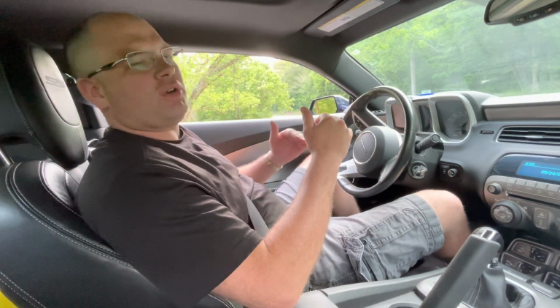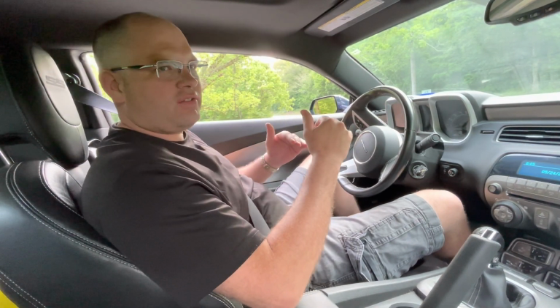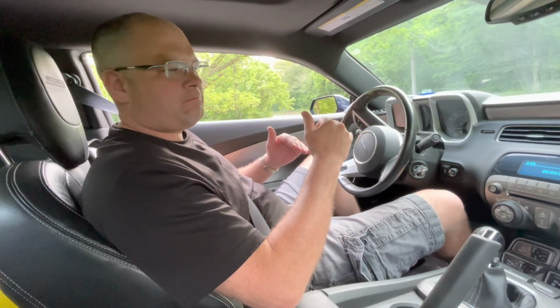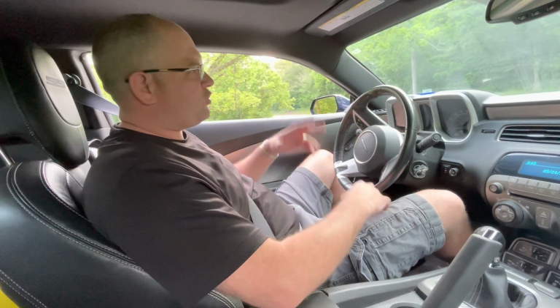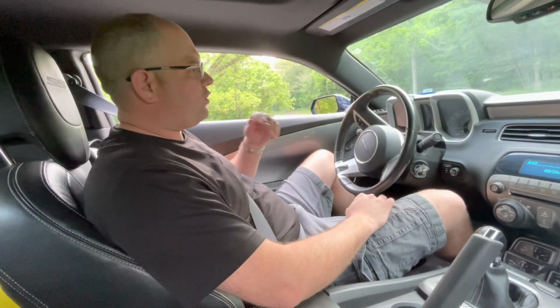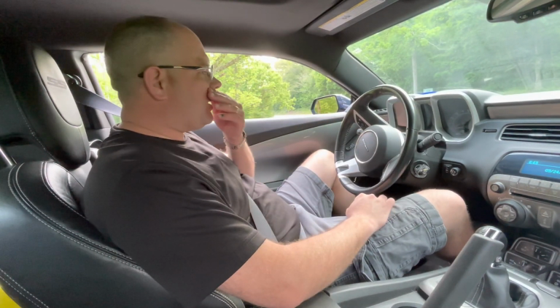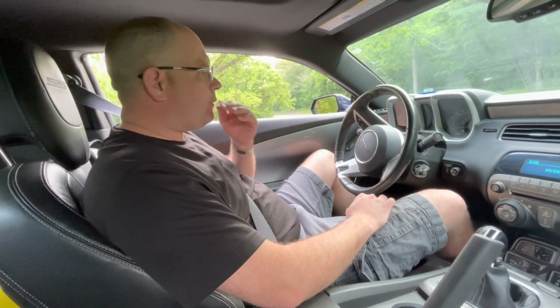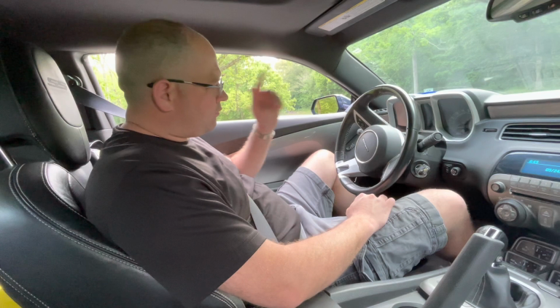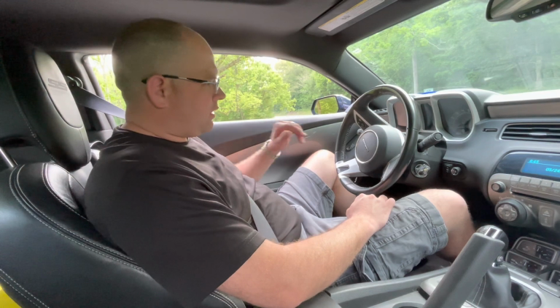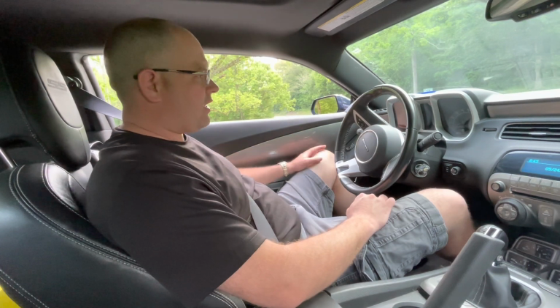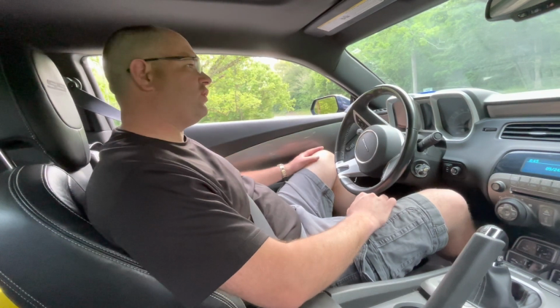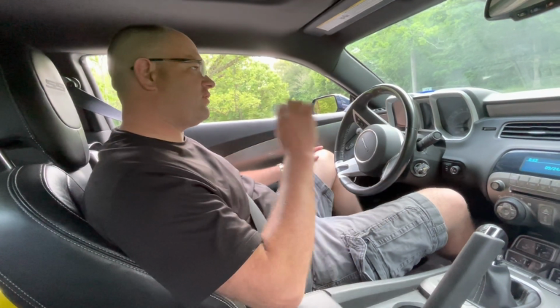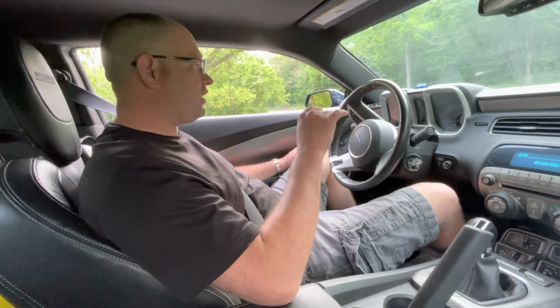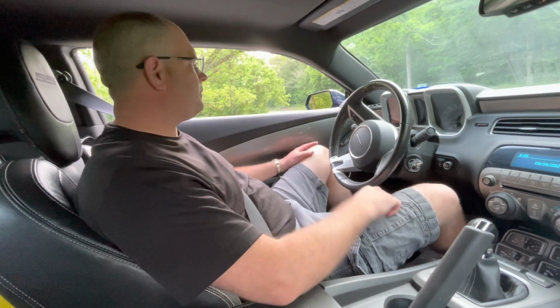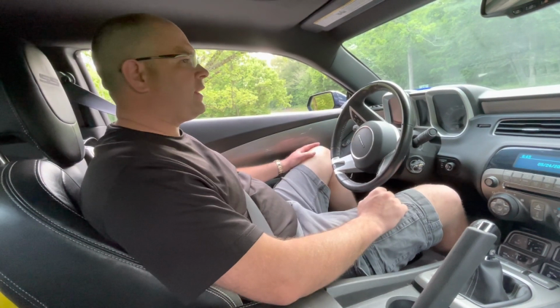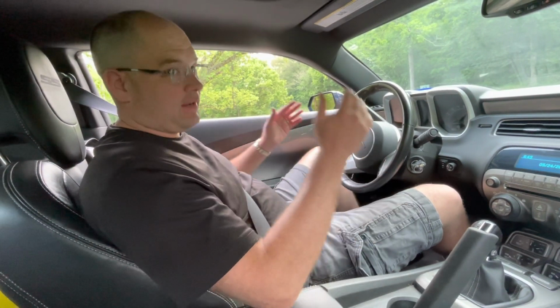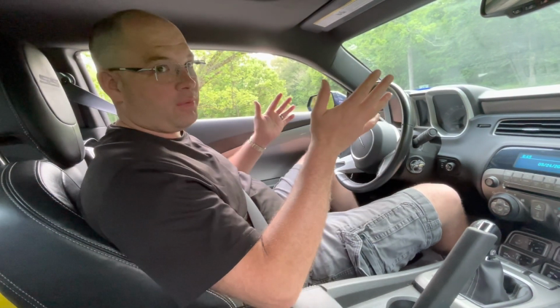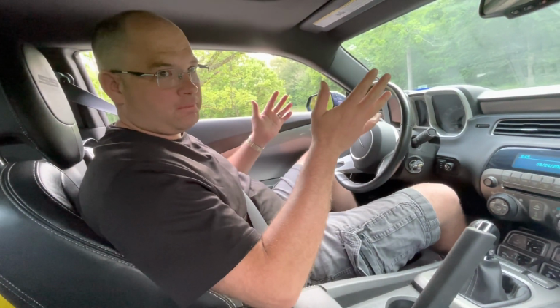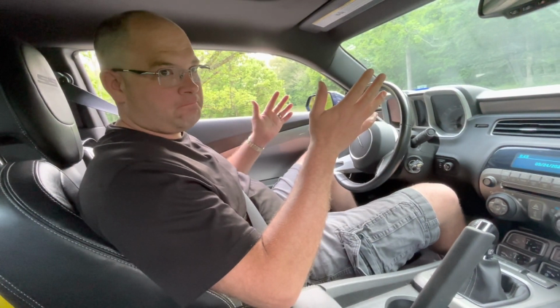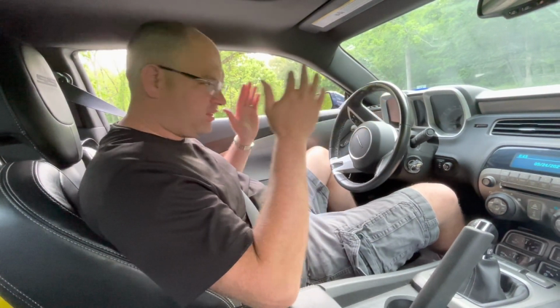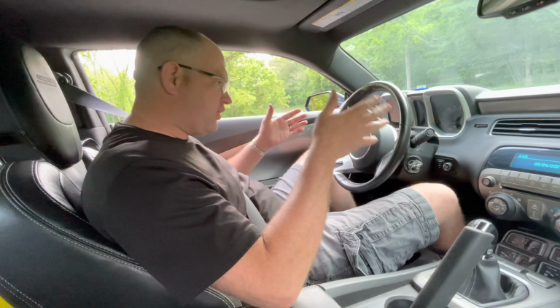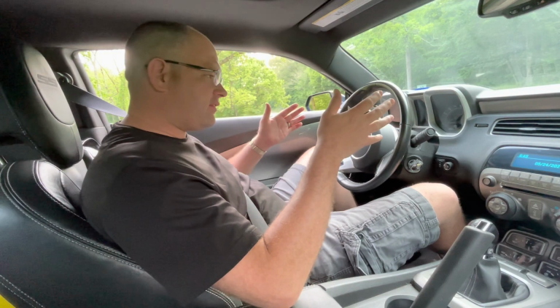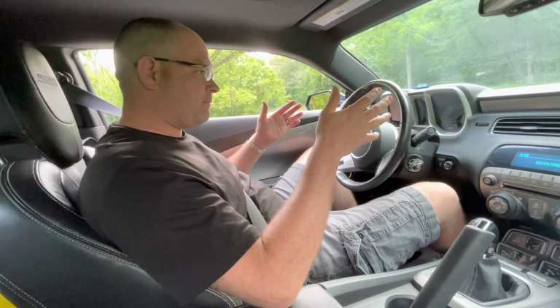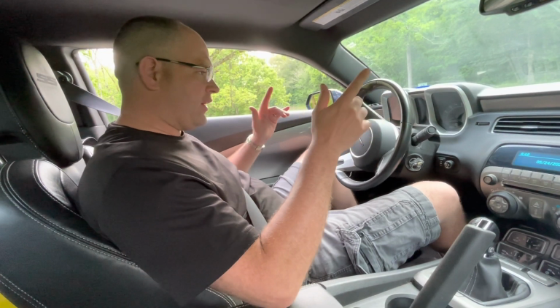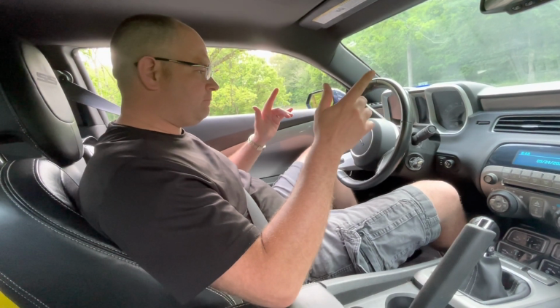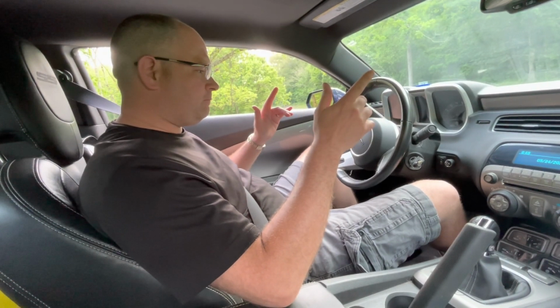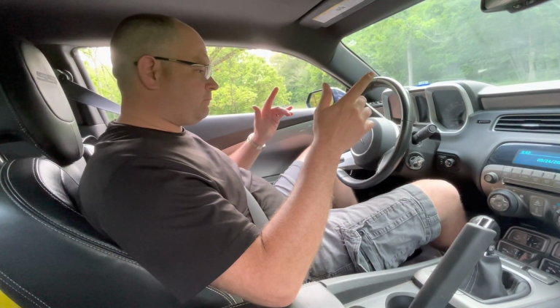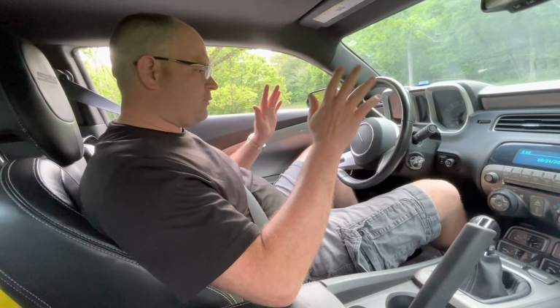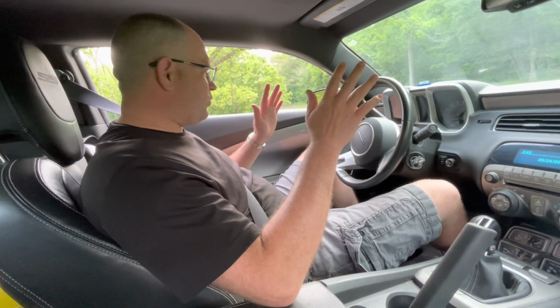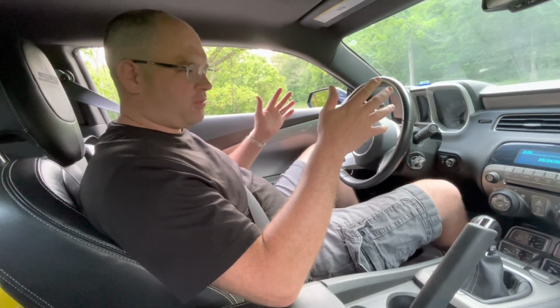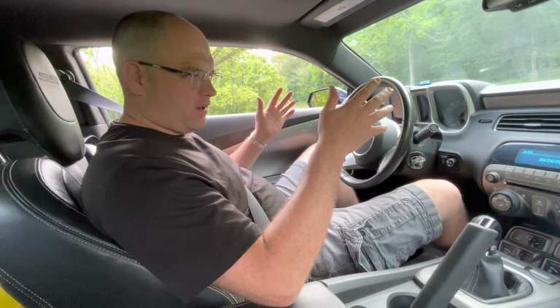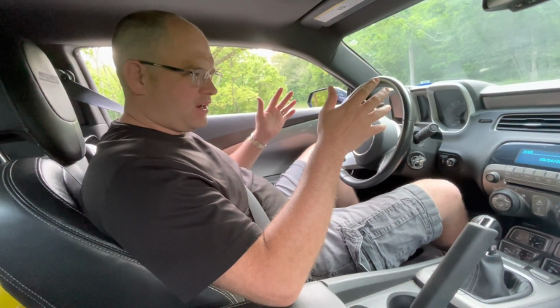I decided to put an AC Delco OEM mass airflow sensor on it. Yes, it's almost three times the money, but let's see what it does. So I went to GM, got the mass airflow sensor, and stuck it on.